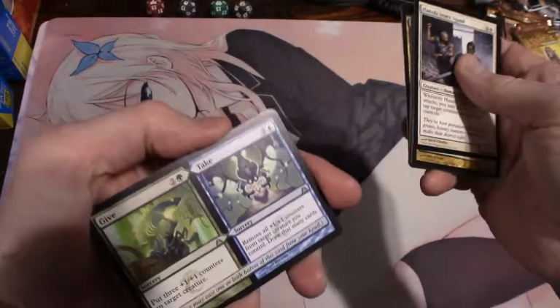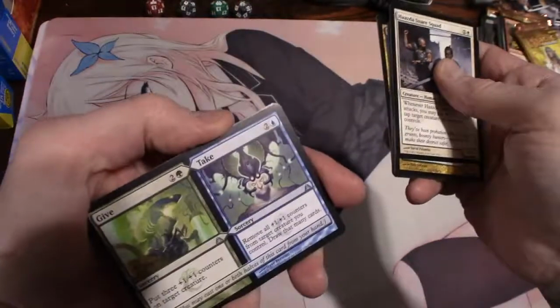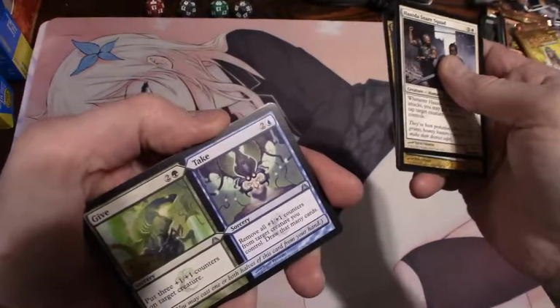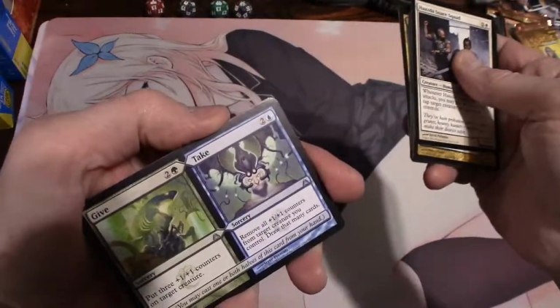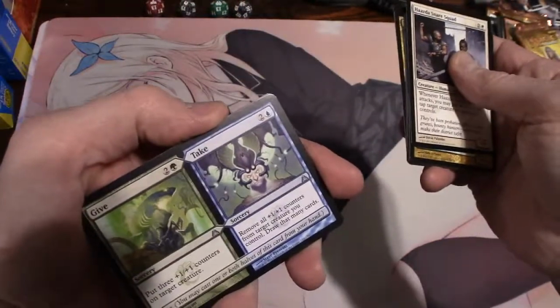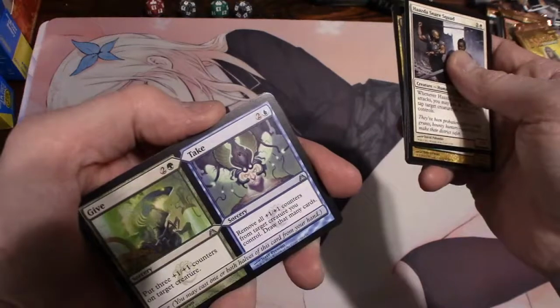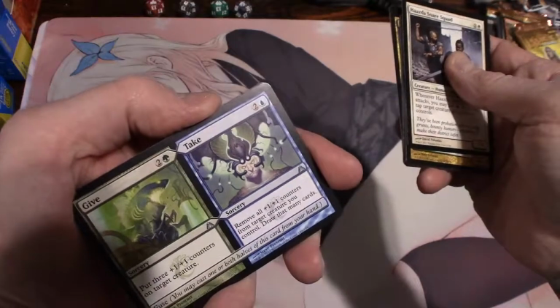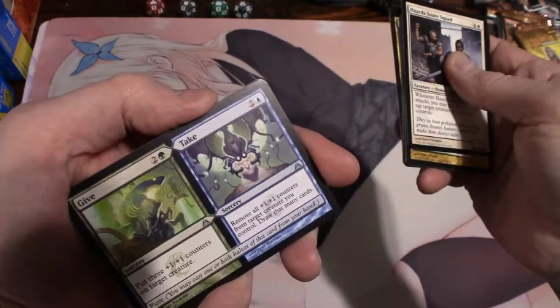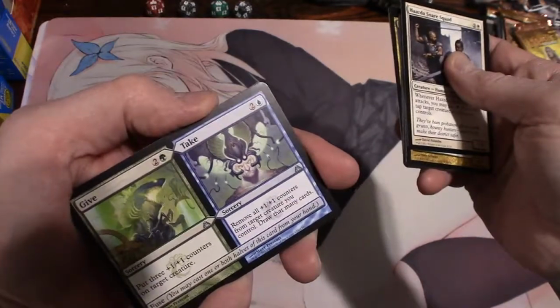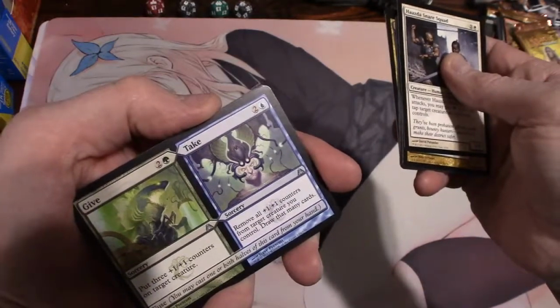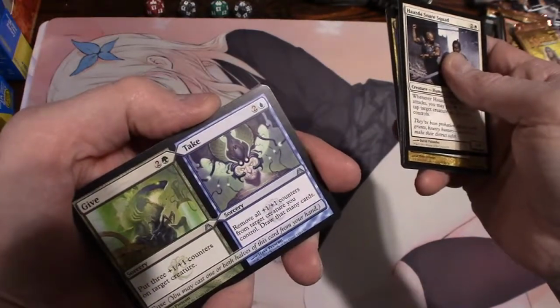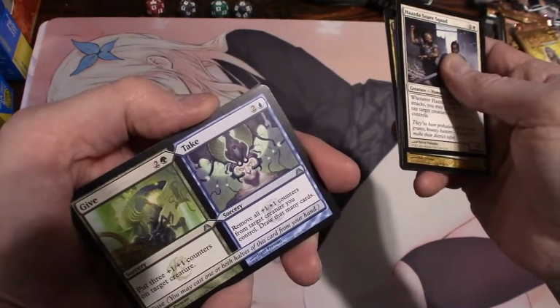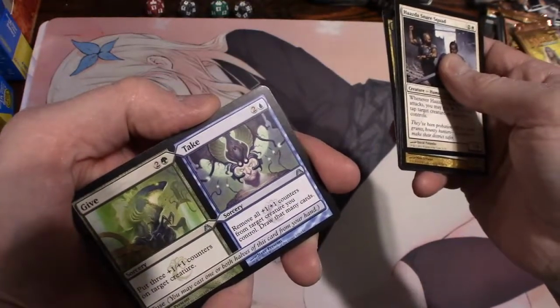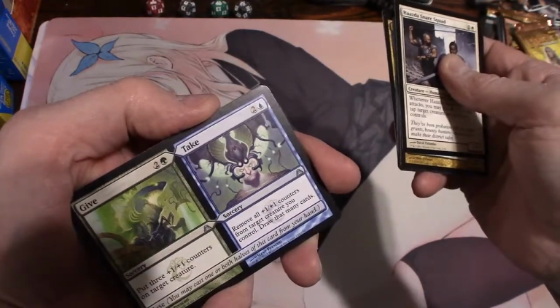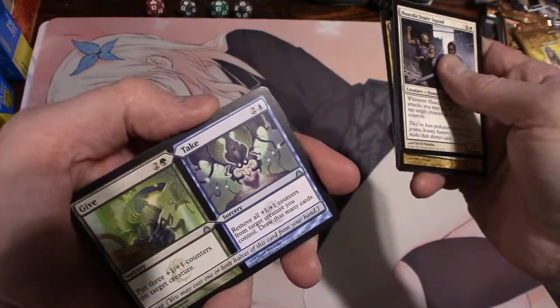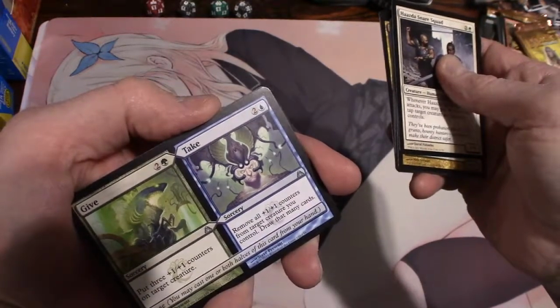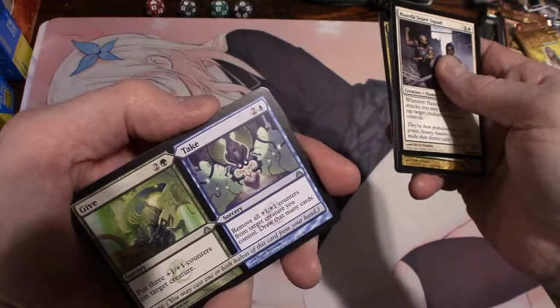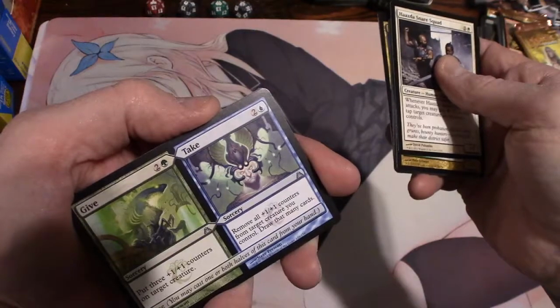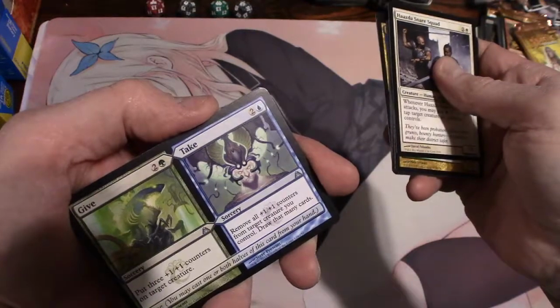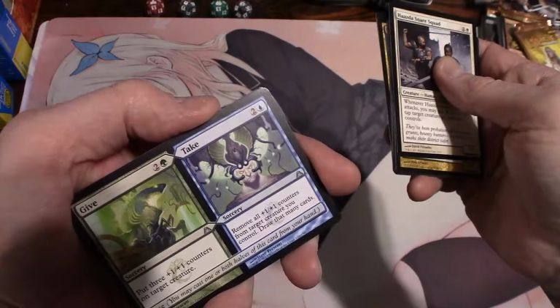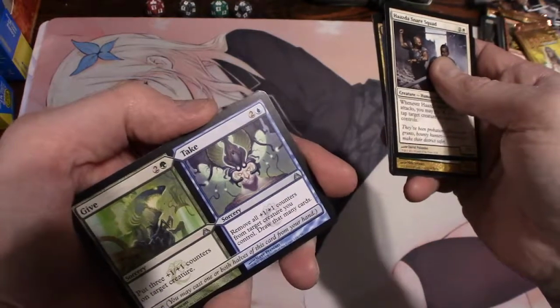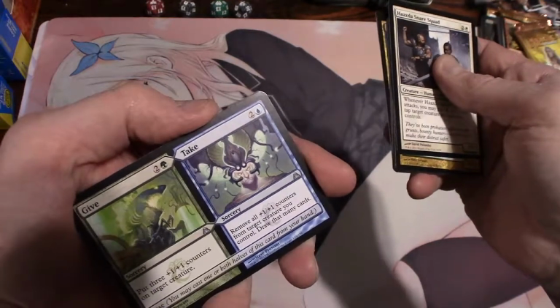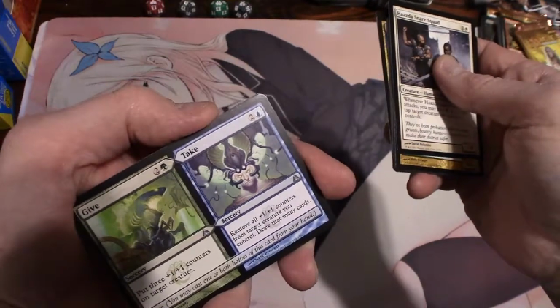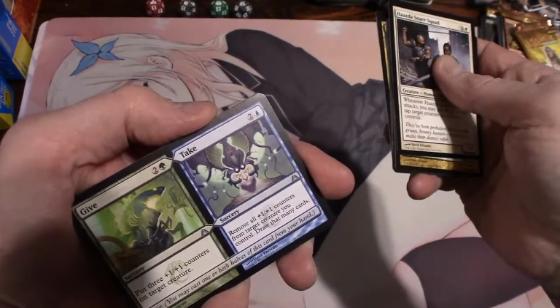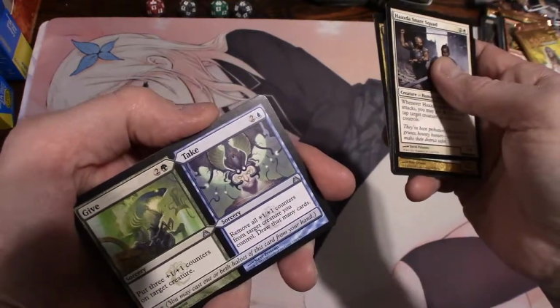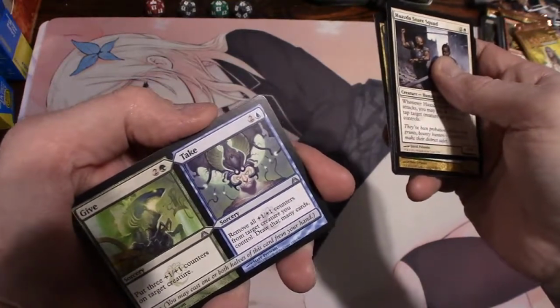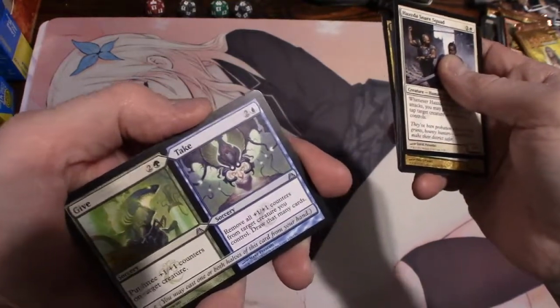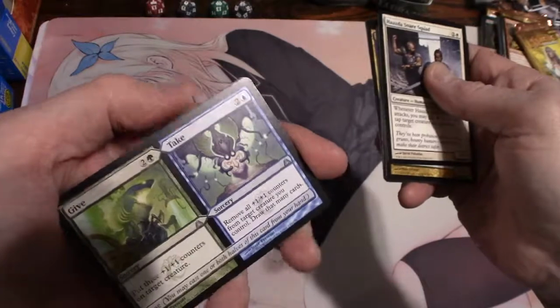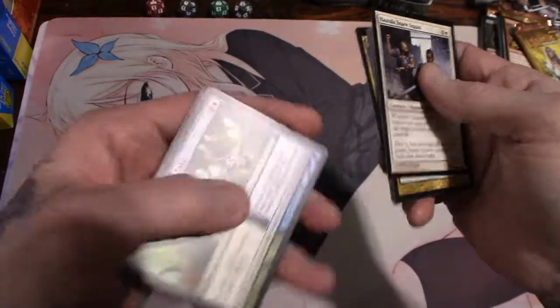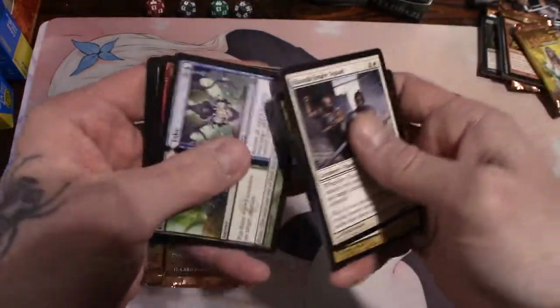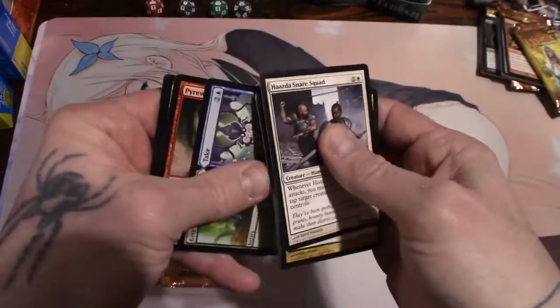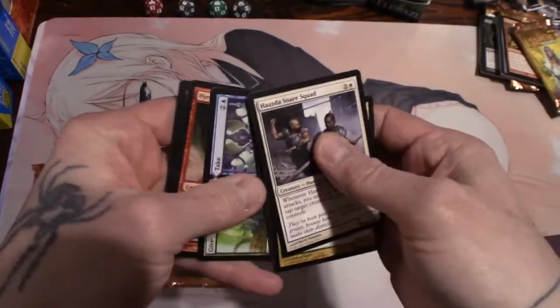Give and Take - Give puts three 1/1 counters on target creature, or Take removes all 1/1 counters from target creature you control and you draw that many cards. They each cost three and you can play one or both. Pretty cool.